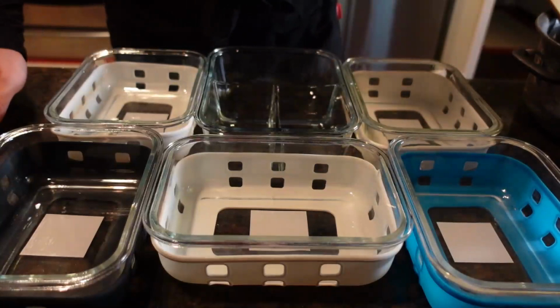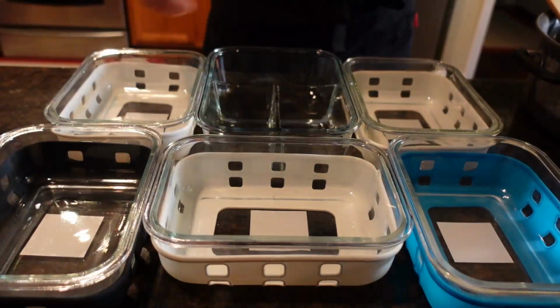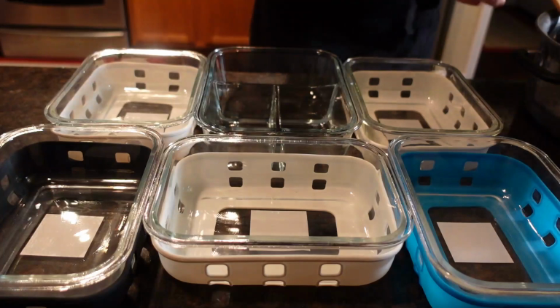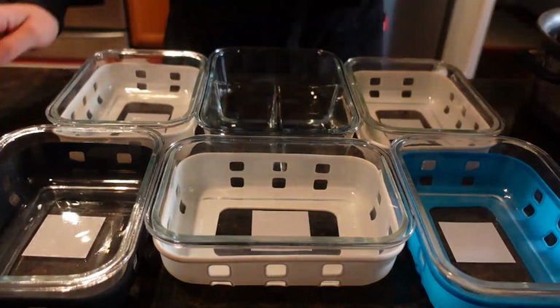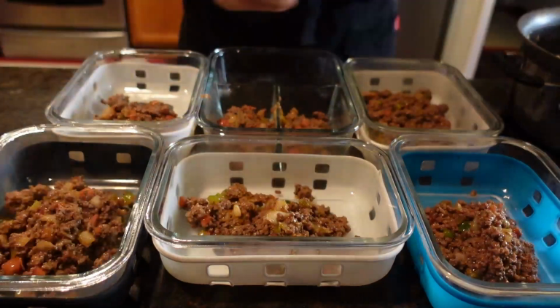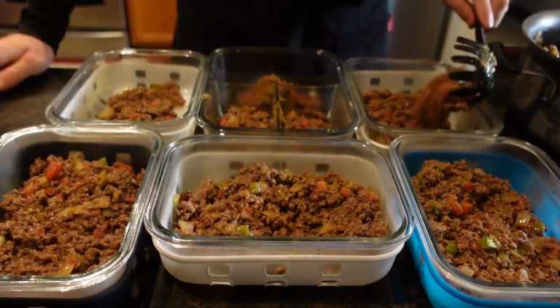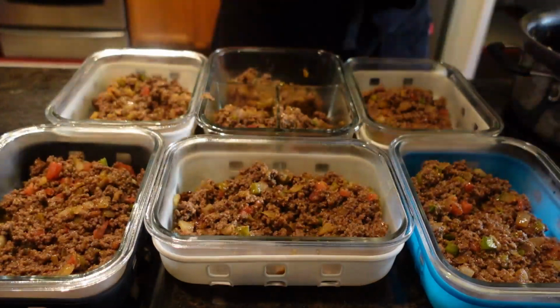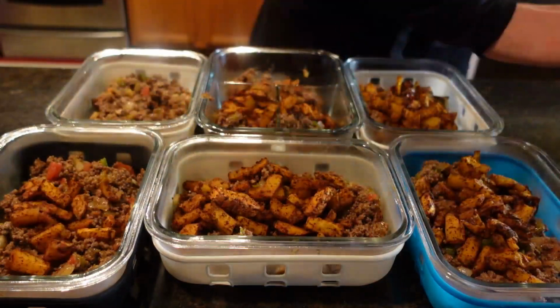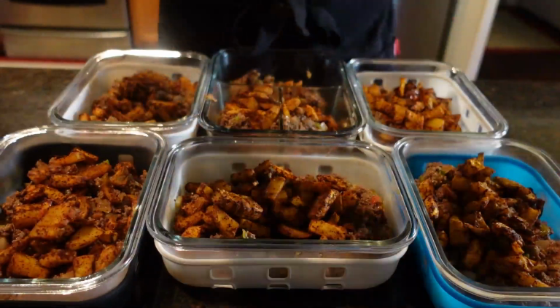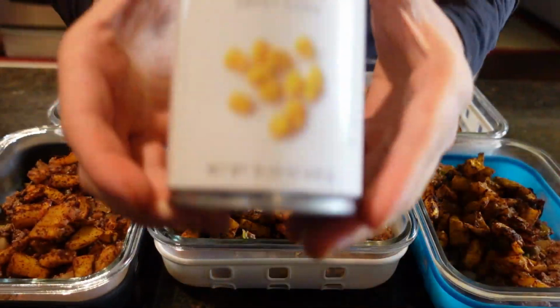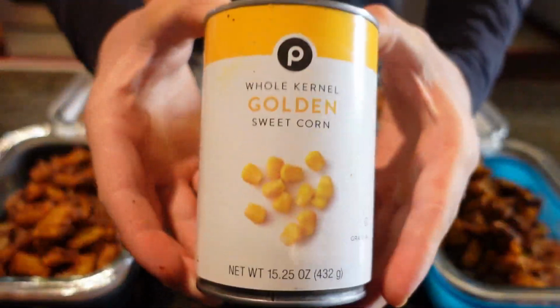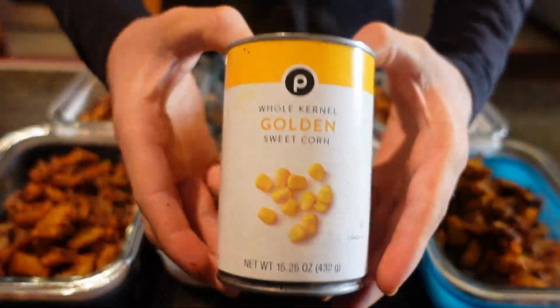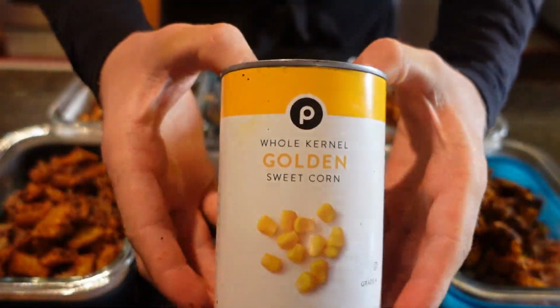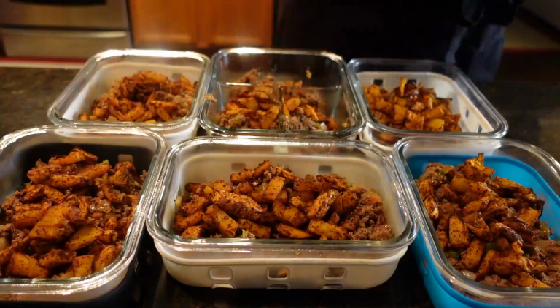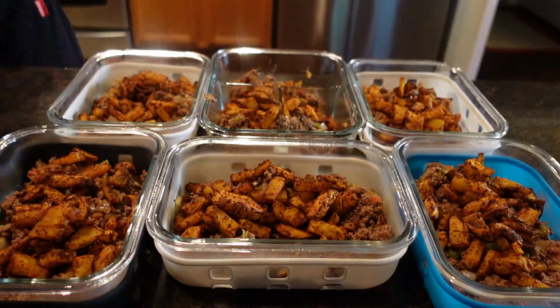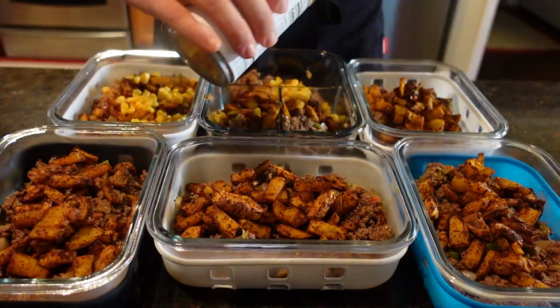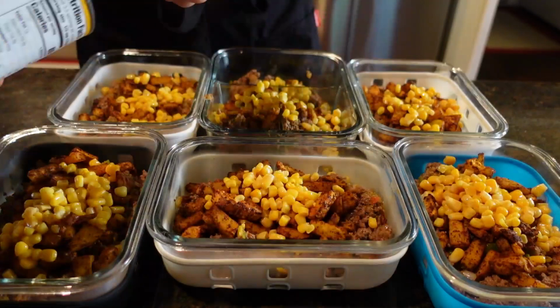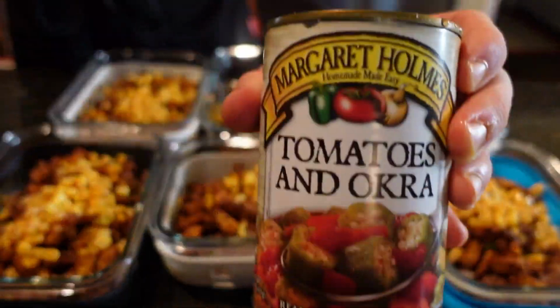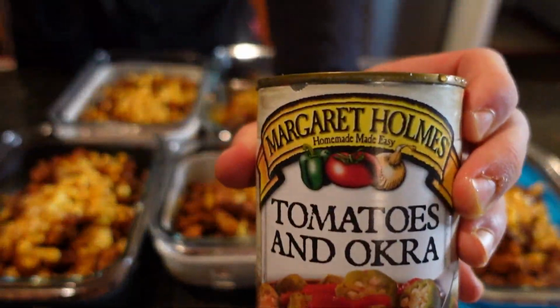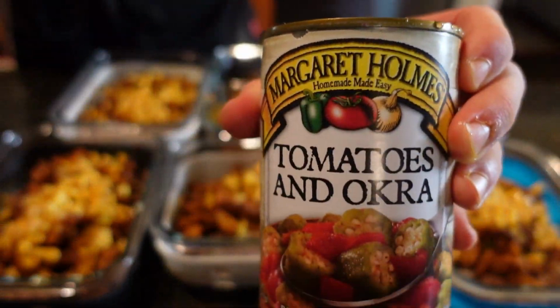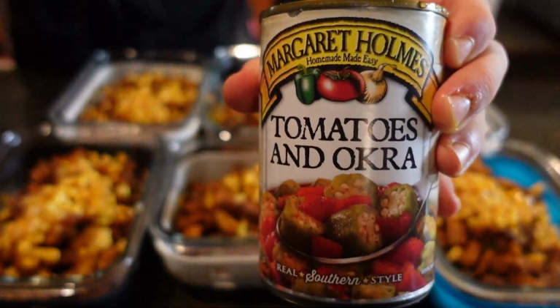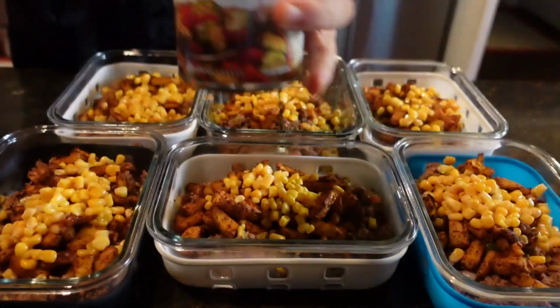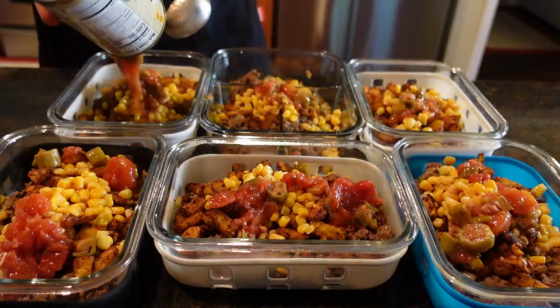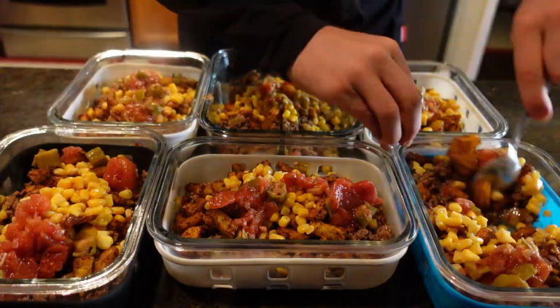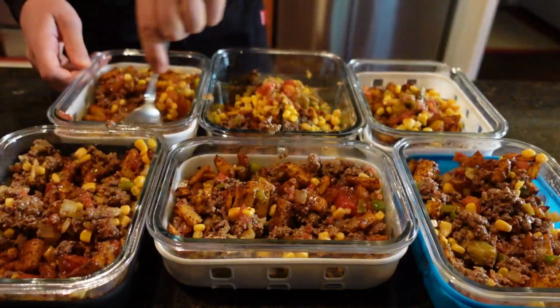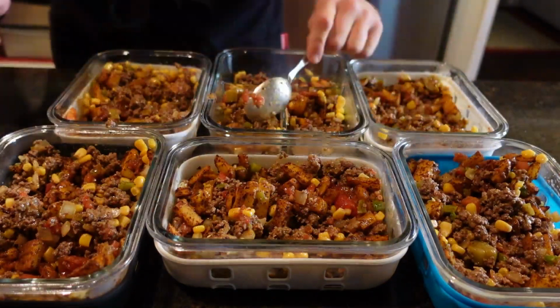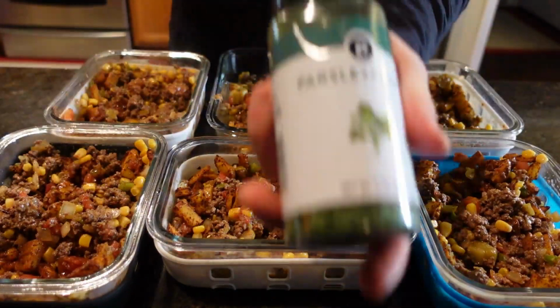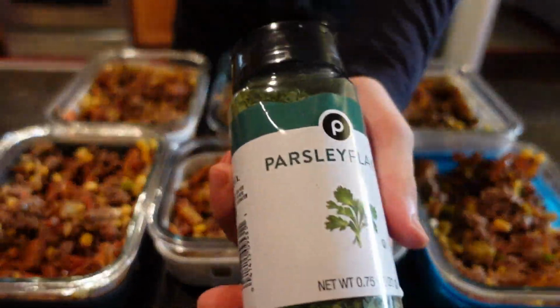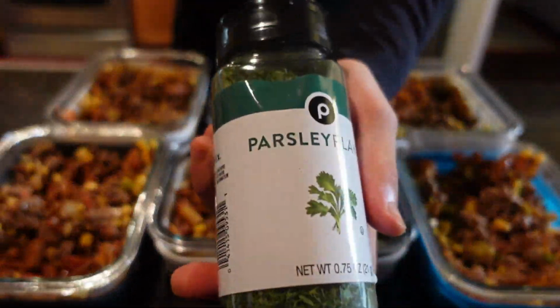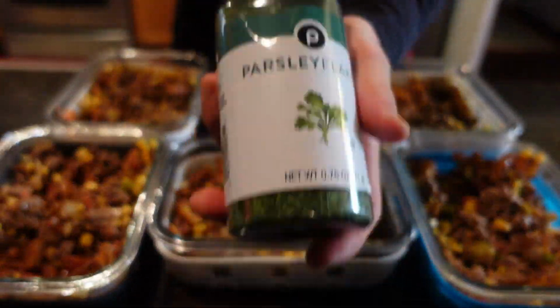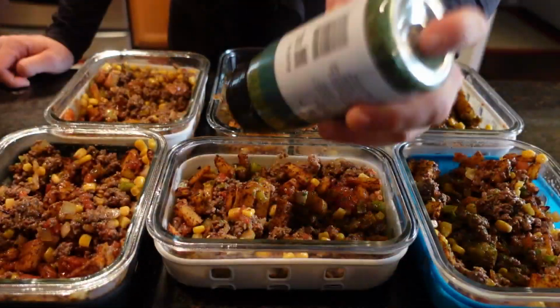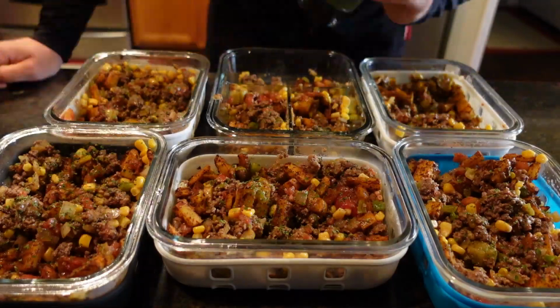Now we plate it. I distribute one can of sweetened corn, then one can of tomatoes and okra, then mix it all together. Lastly, we finish with some parsley flakes.